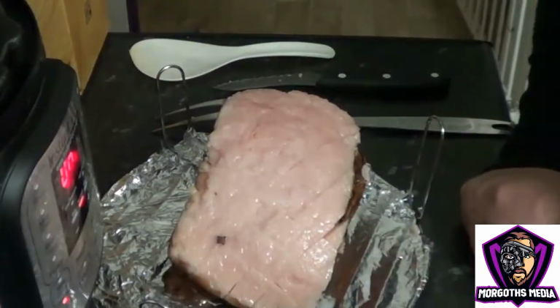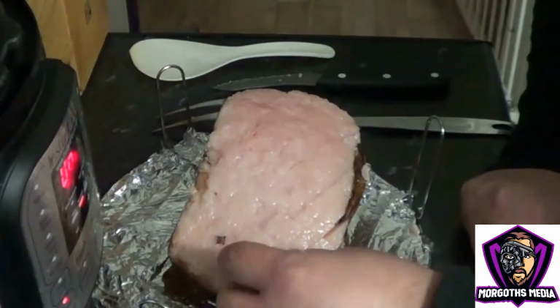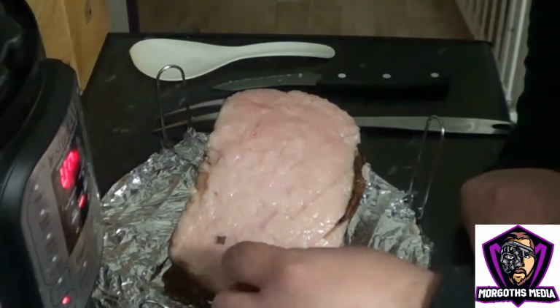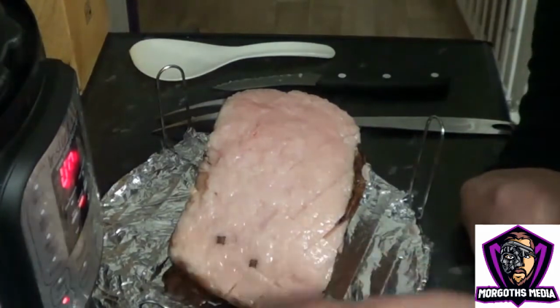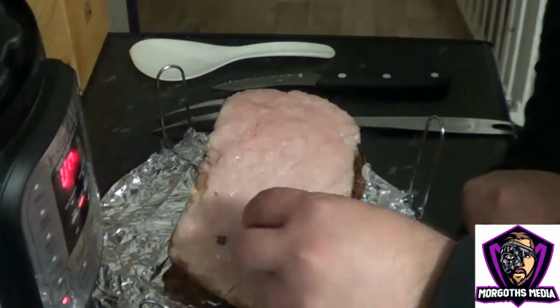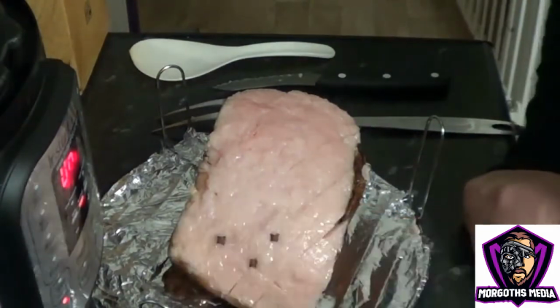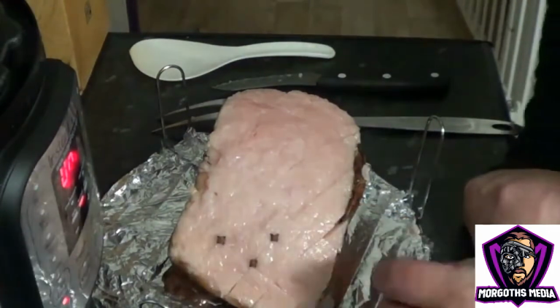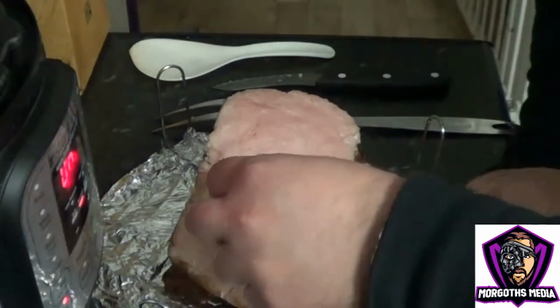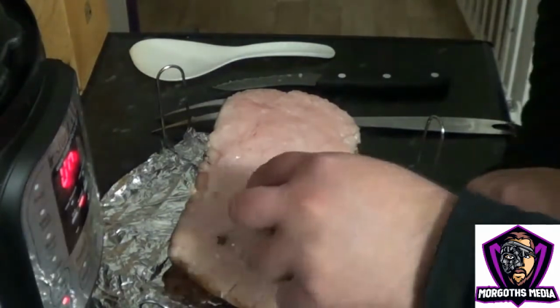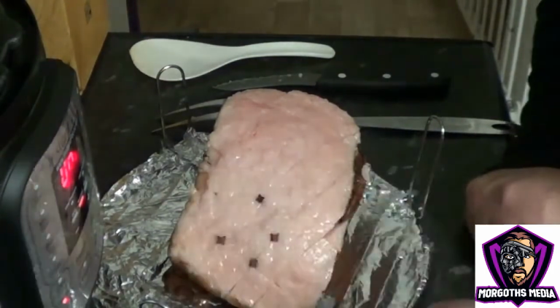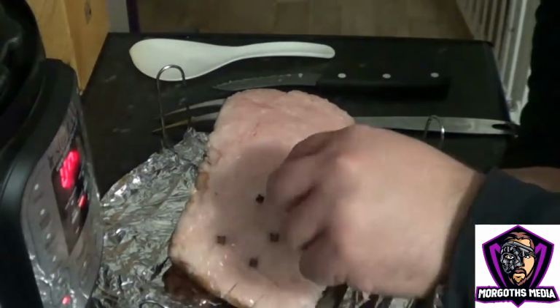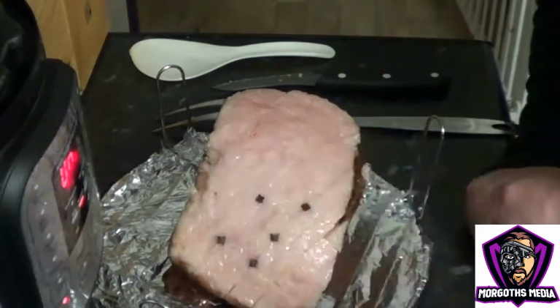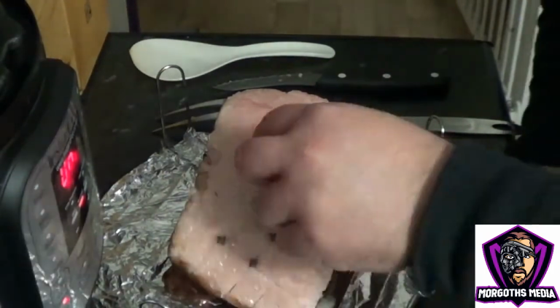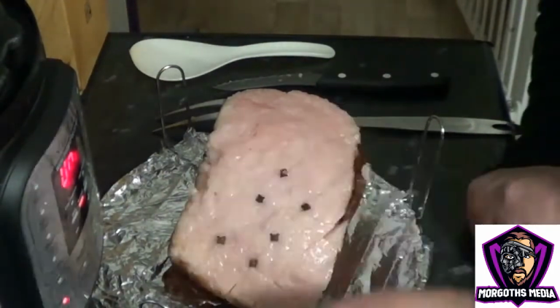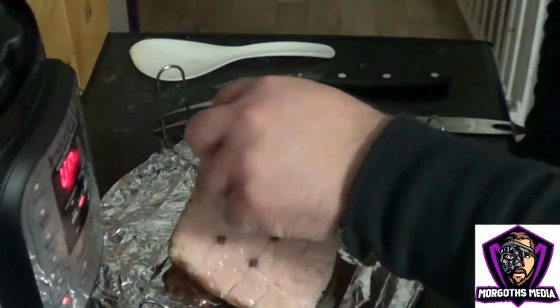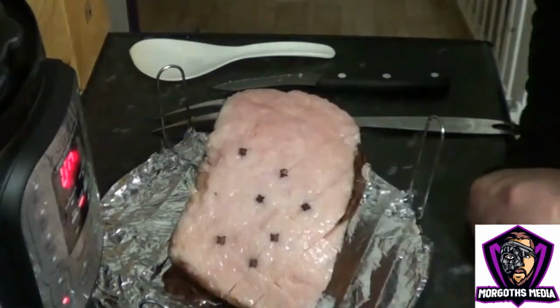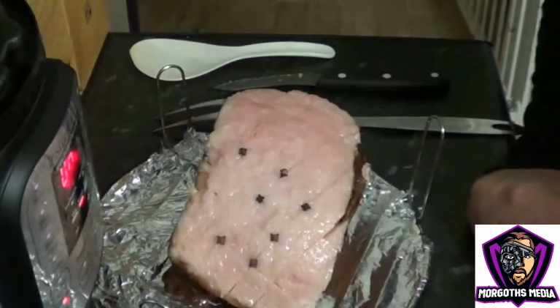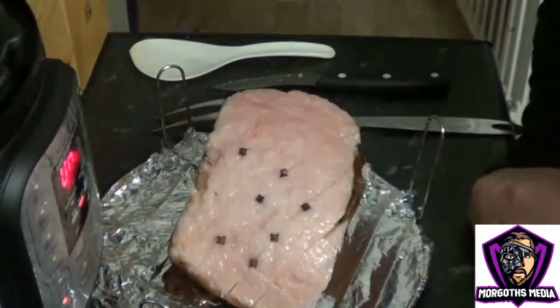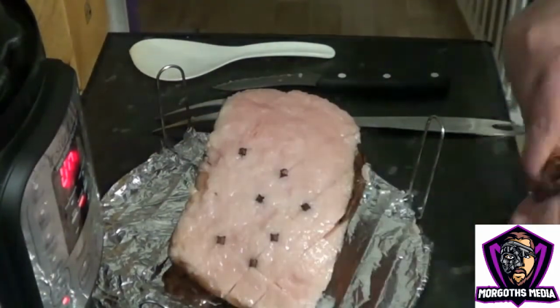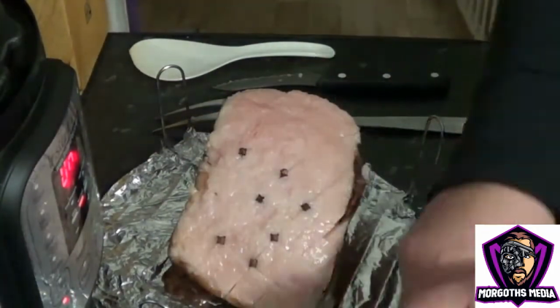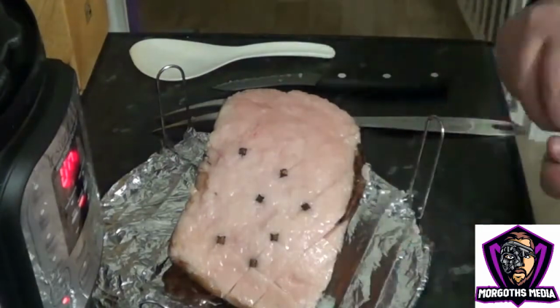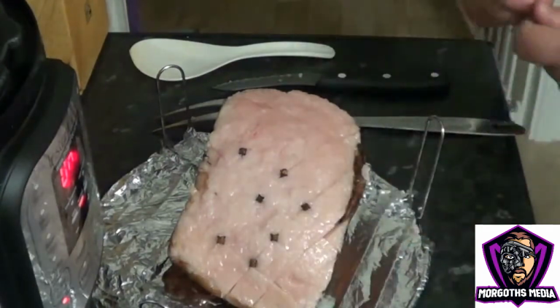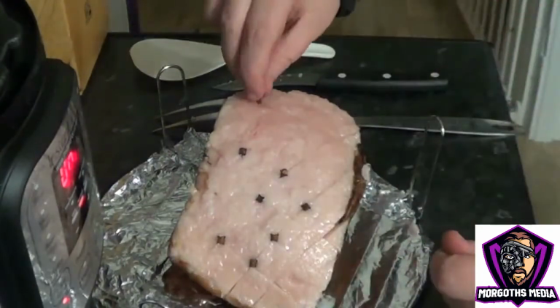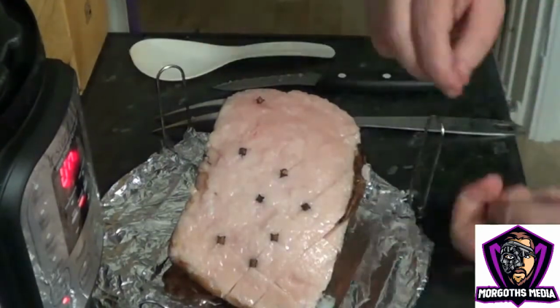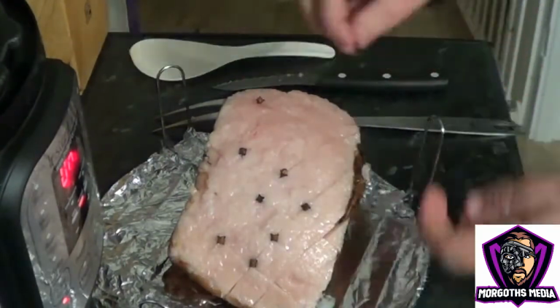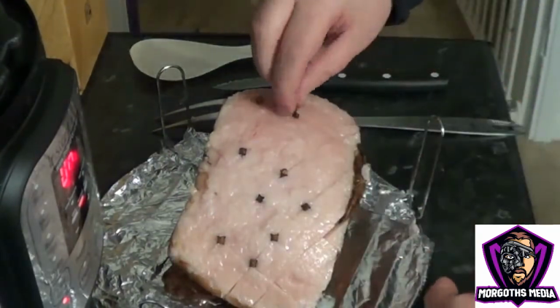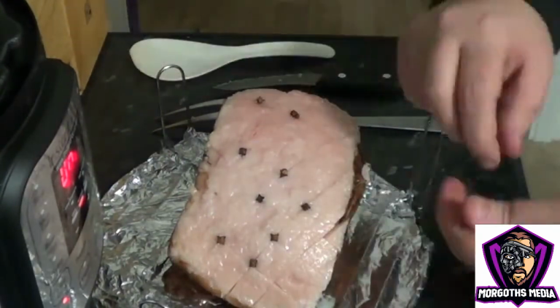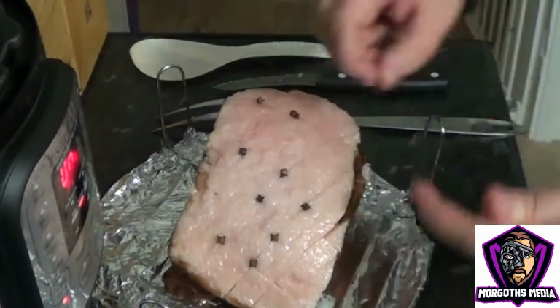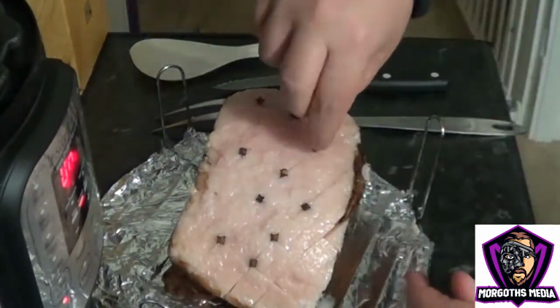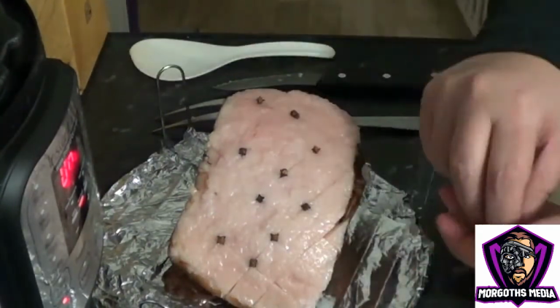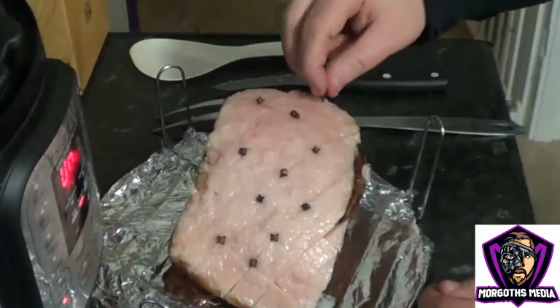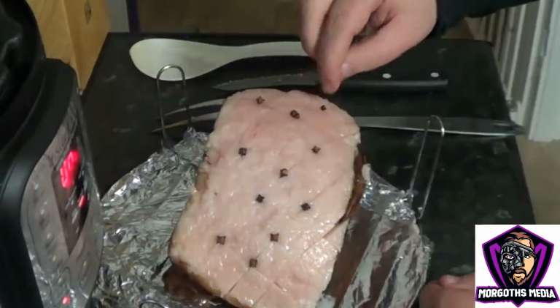Then what I like to do is stud this with whole cloves — makes it very pretty, and also when it cooks down, it renders down the fat and carries the flavour through the meat.